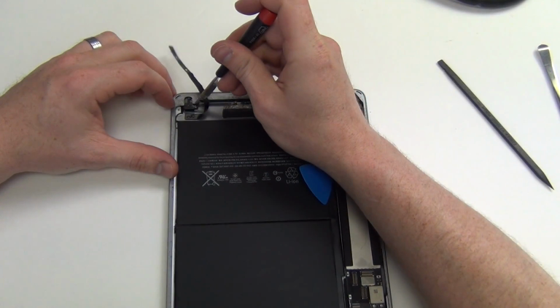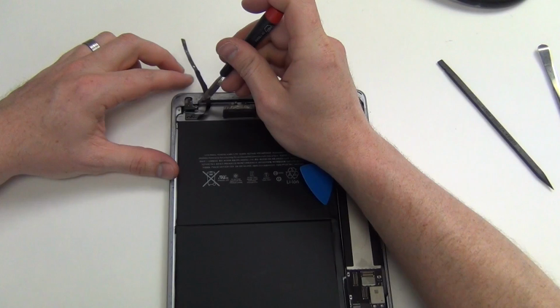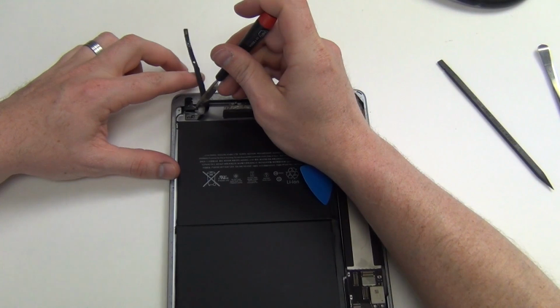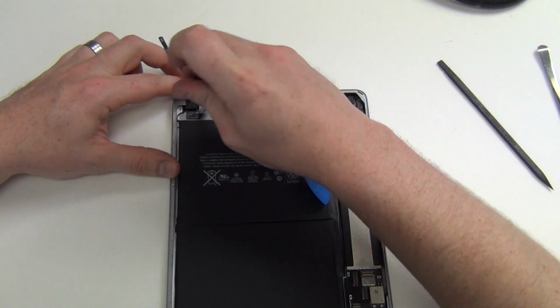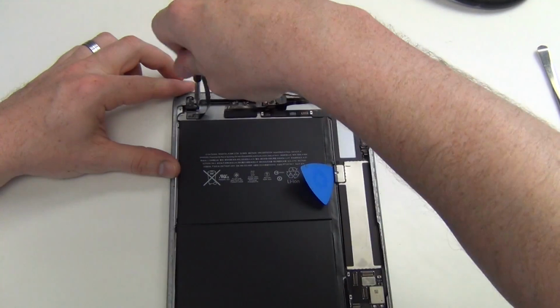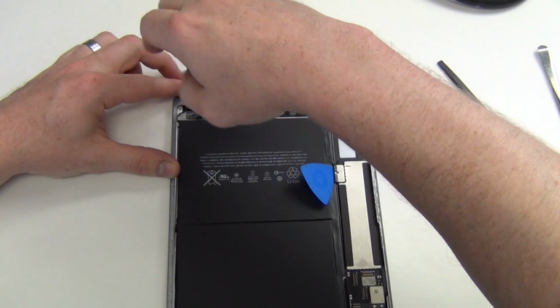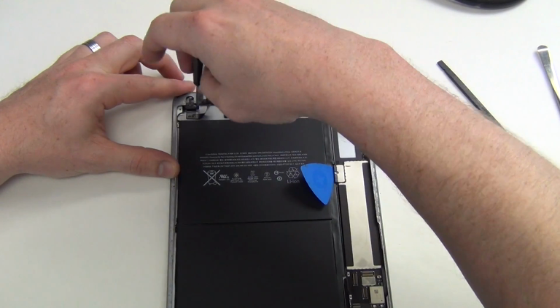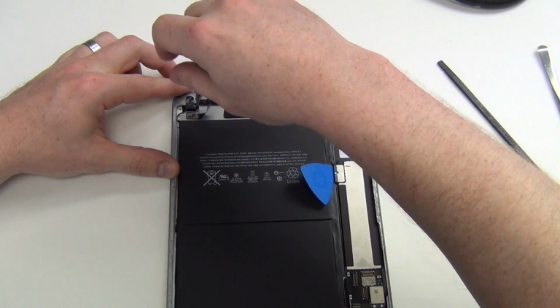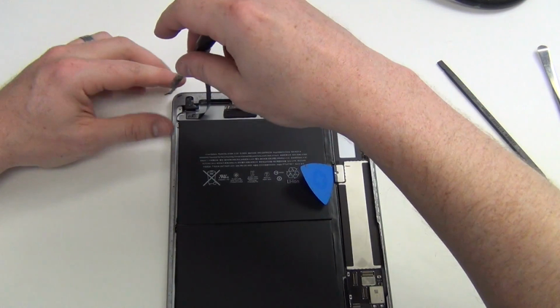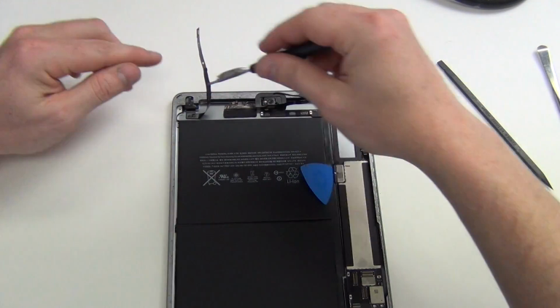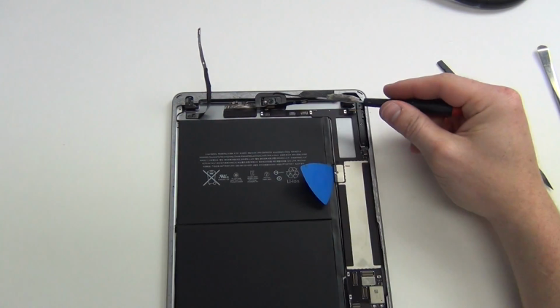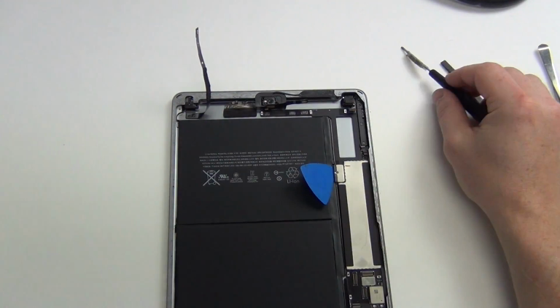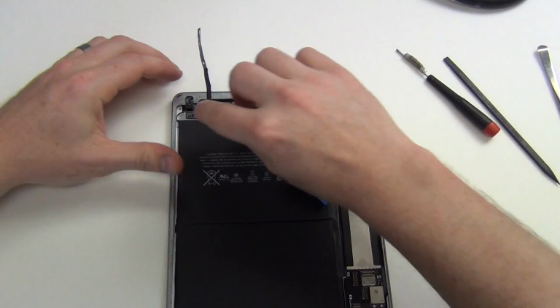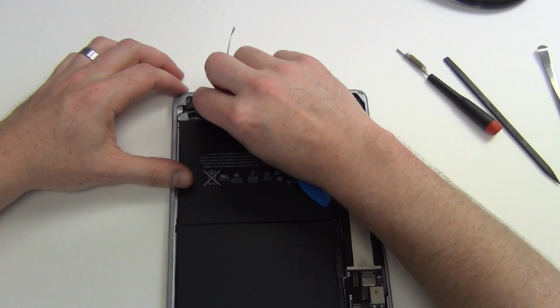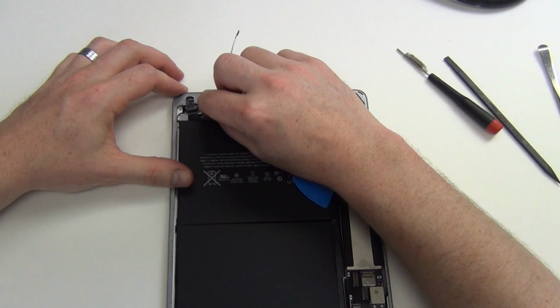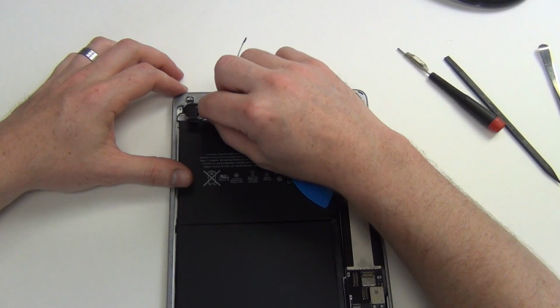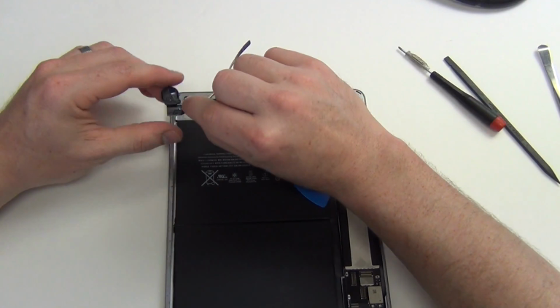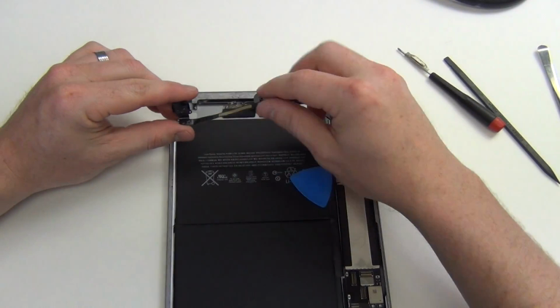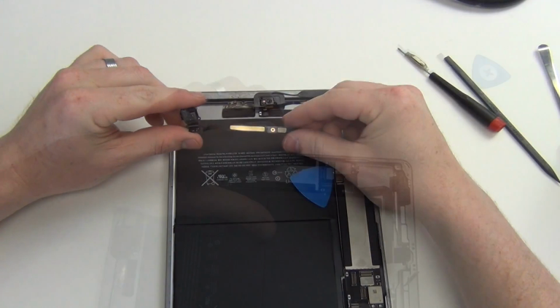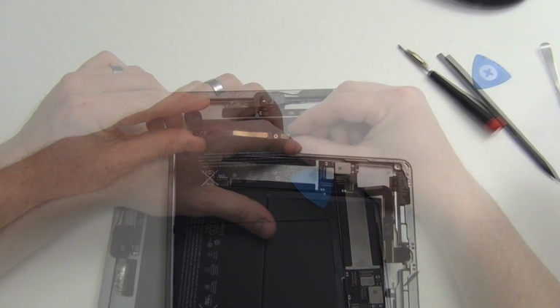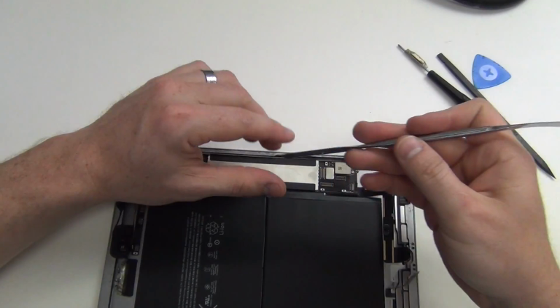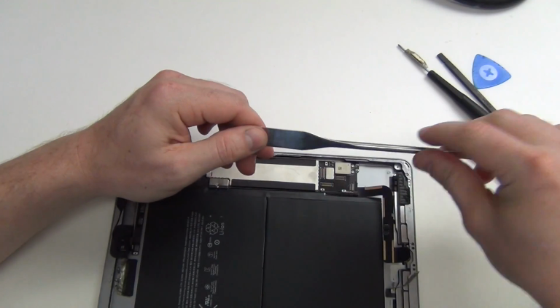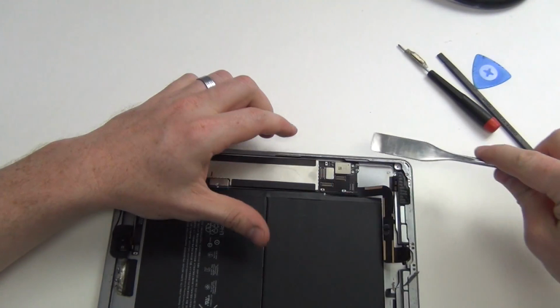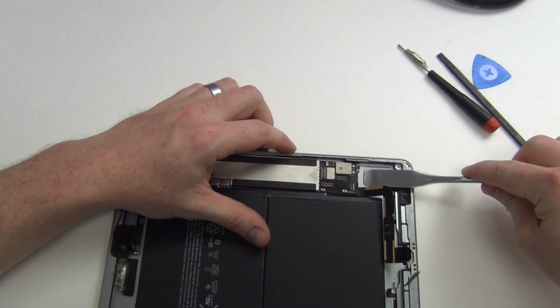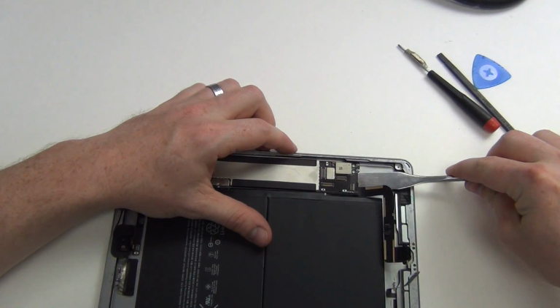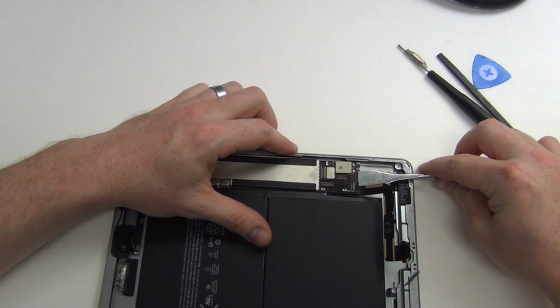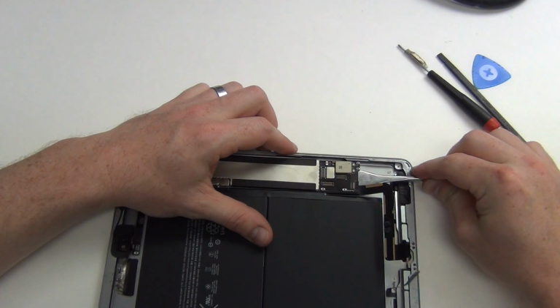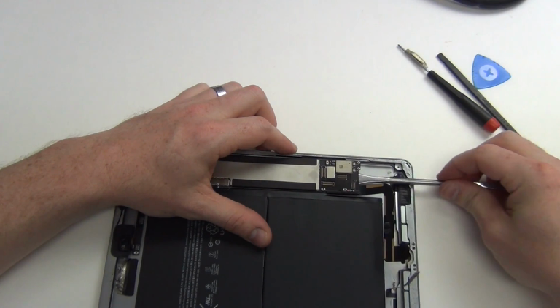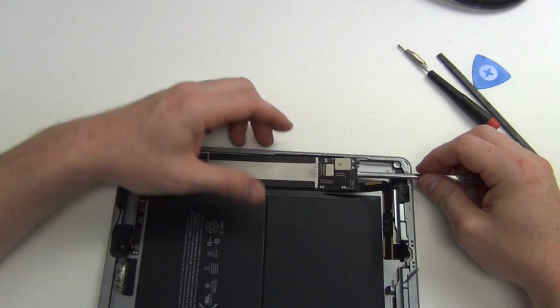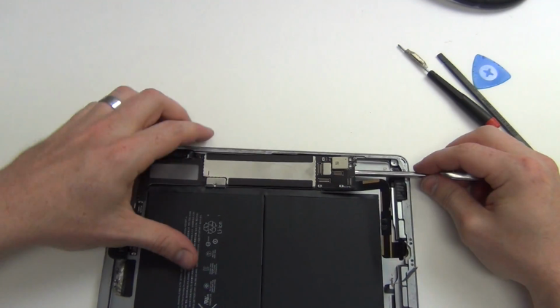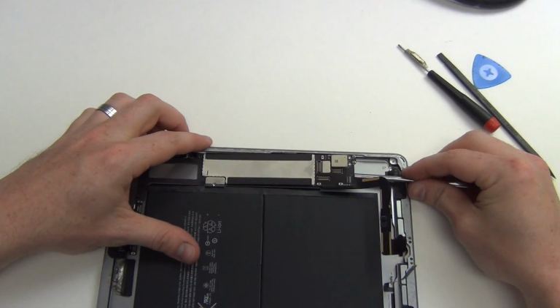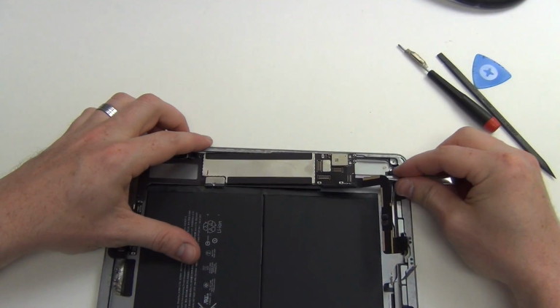Remove the Phillips screw from the headphone jack and then you can take out the assembly. Next, use a small flat tool to pry up the logic board from the casing.